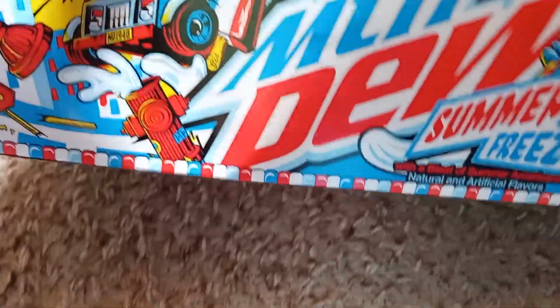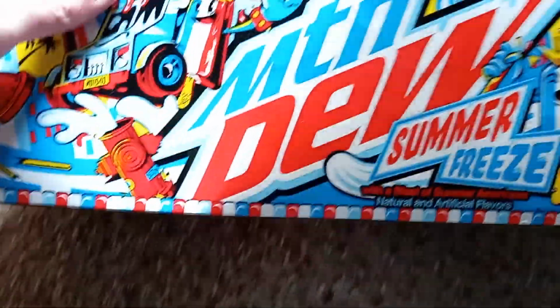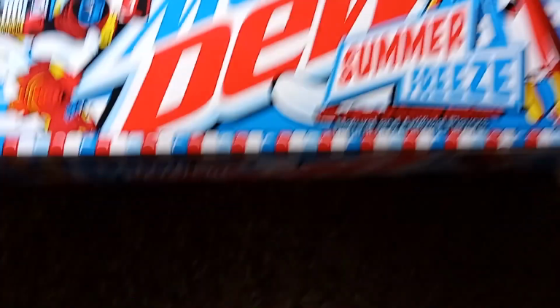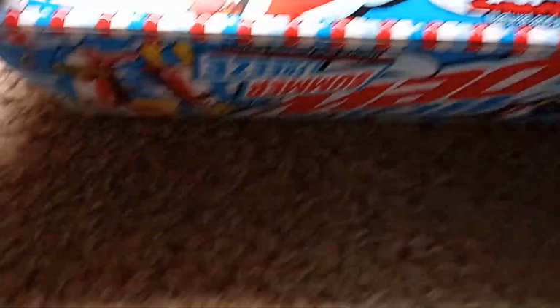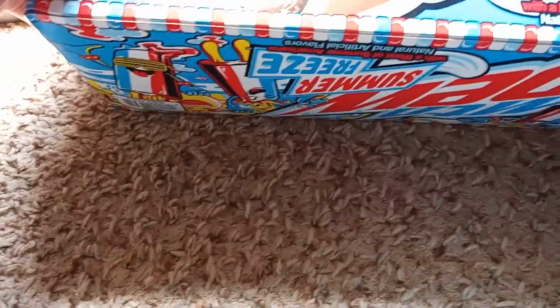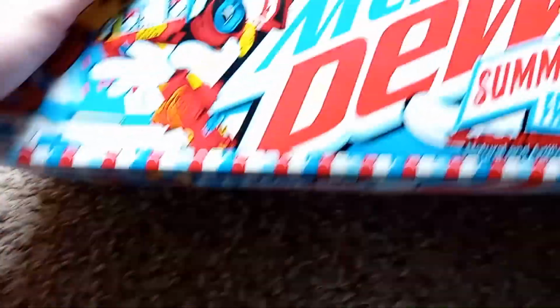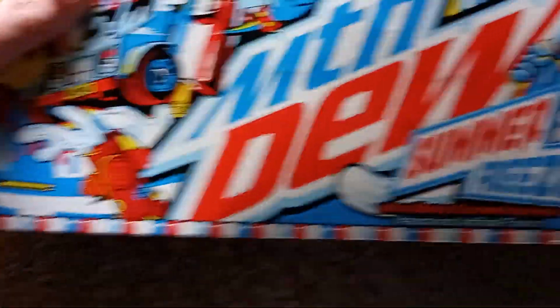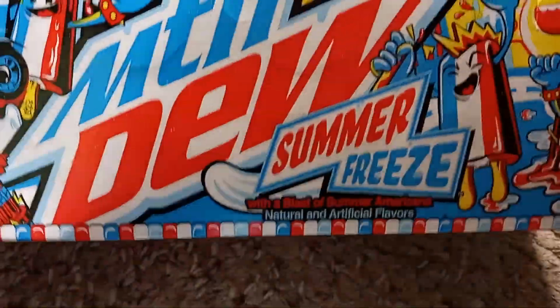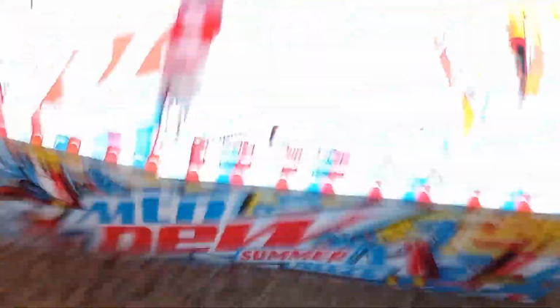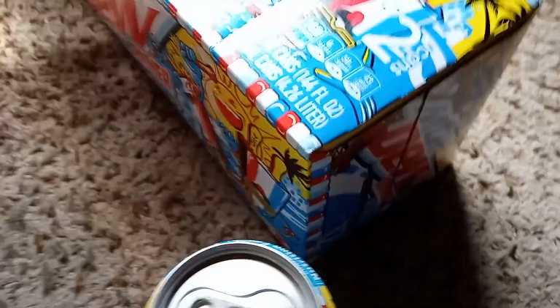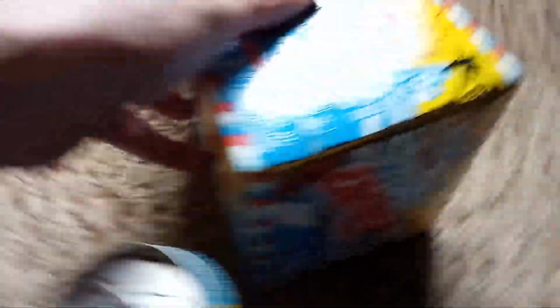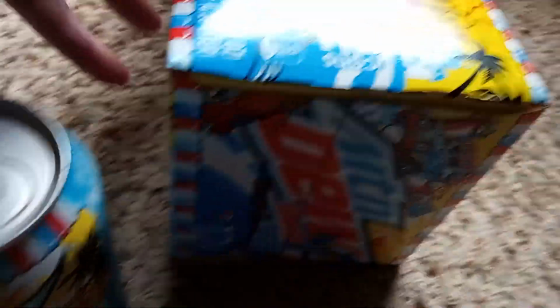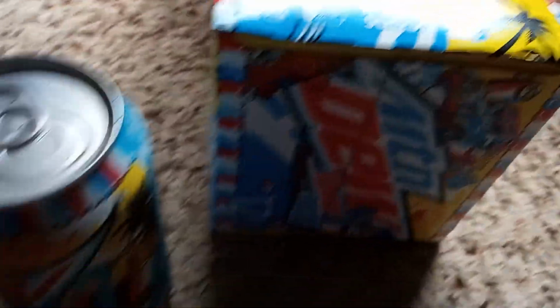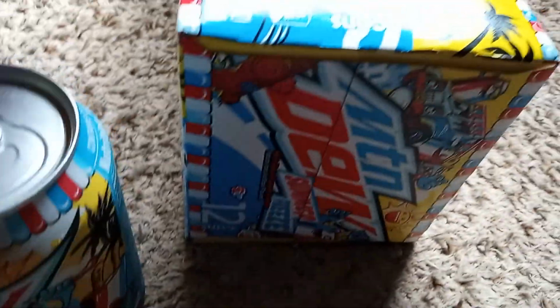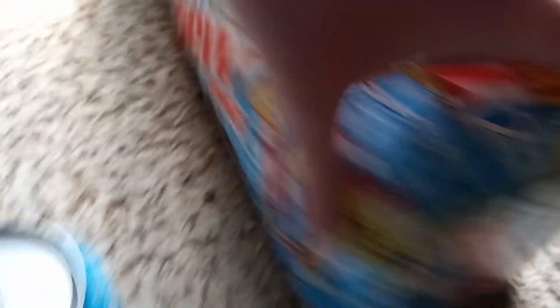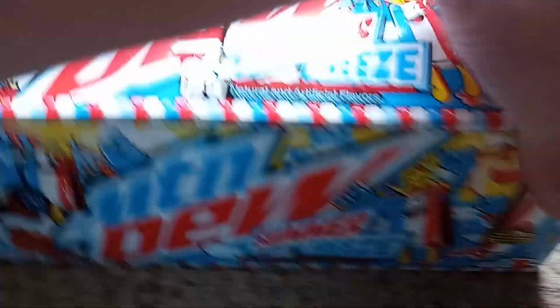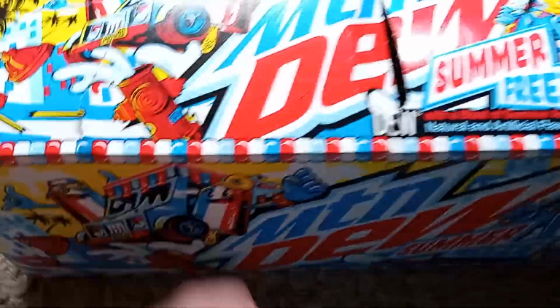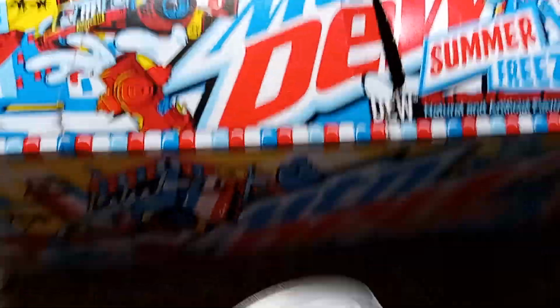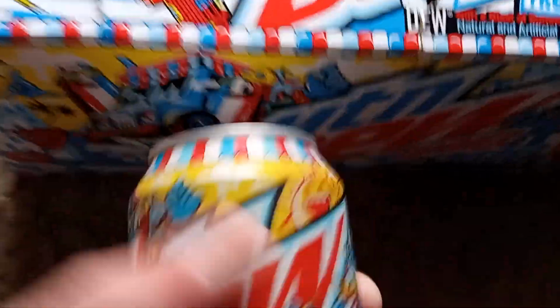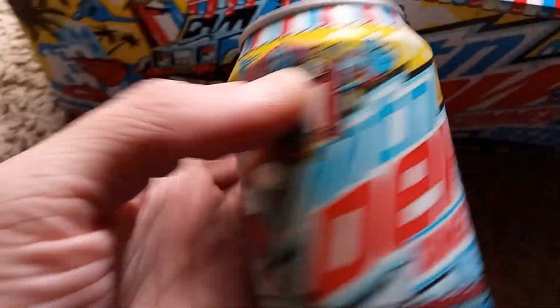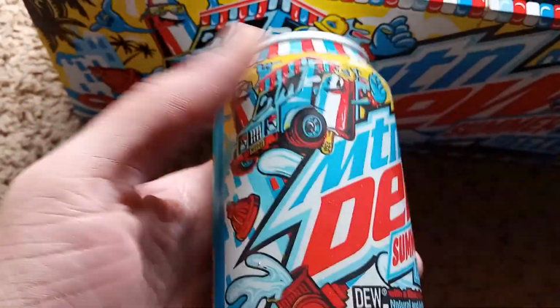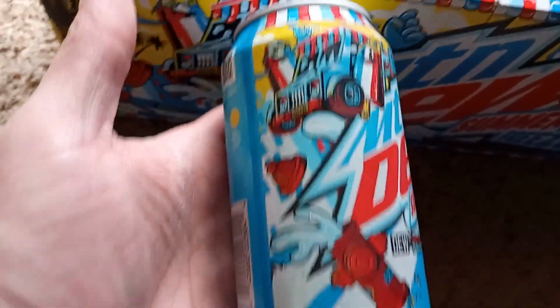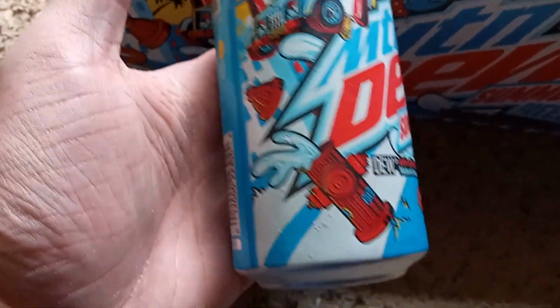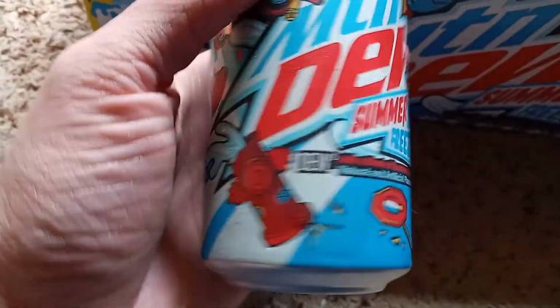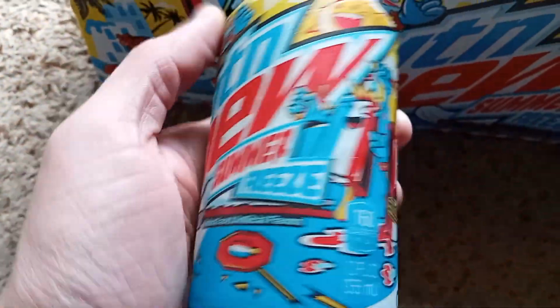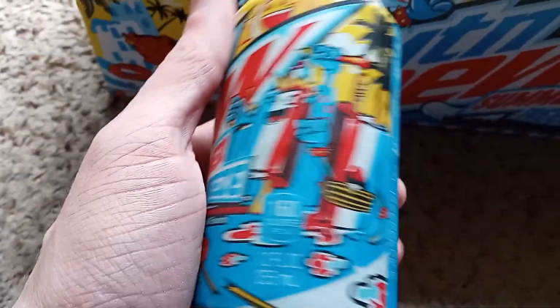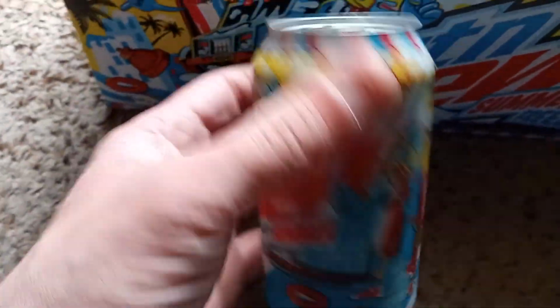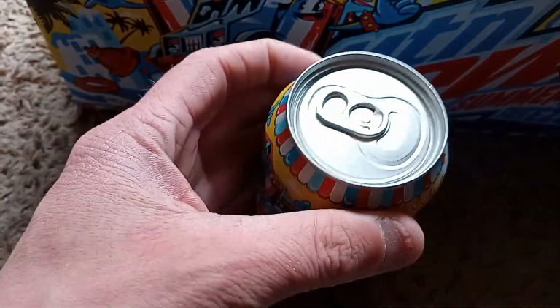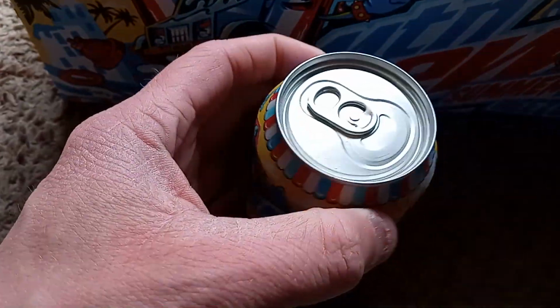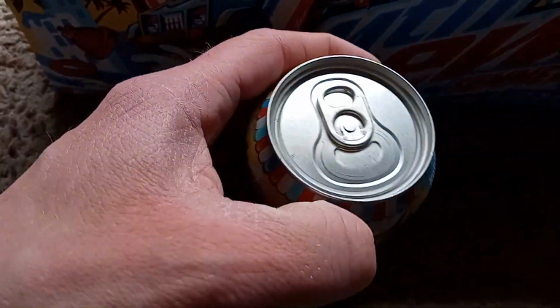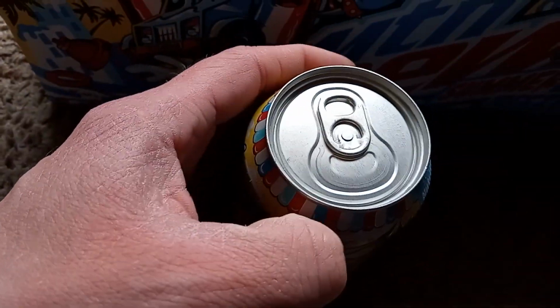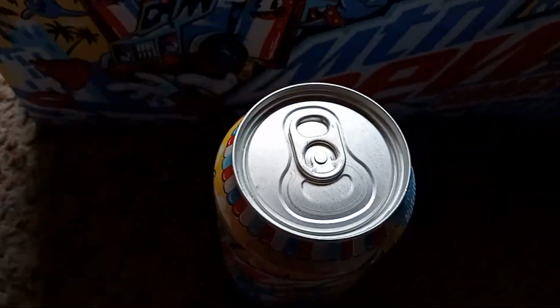Not too much else to look at on the packaging. It just repeats the images around pretty much the exact same thing around the entire case and on the can. But if you're buying Mountain Dew for the cool can, you're doing it wrong.